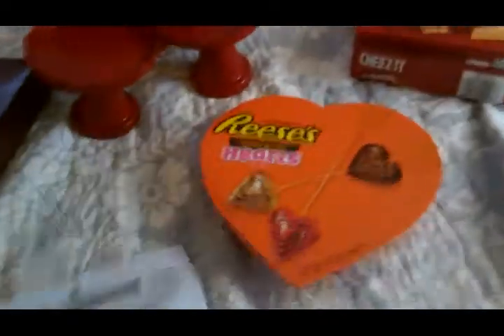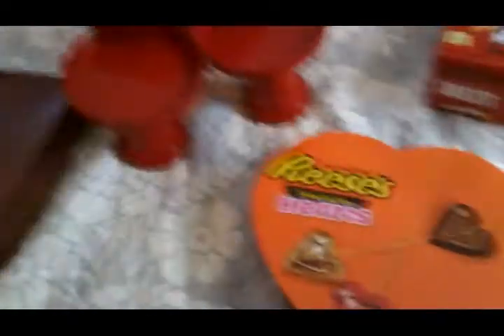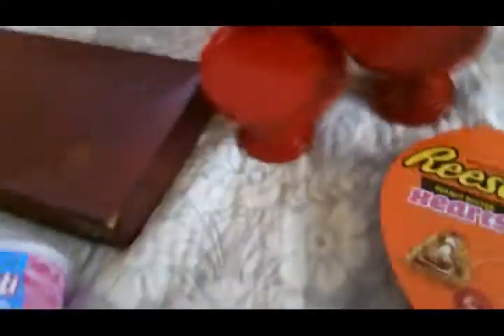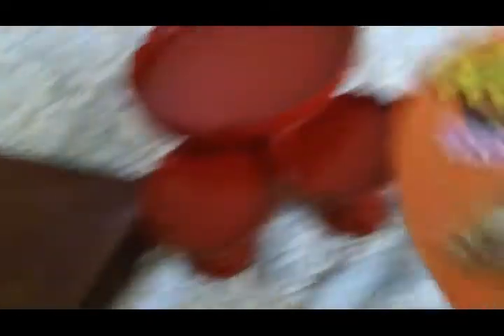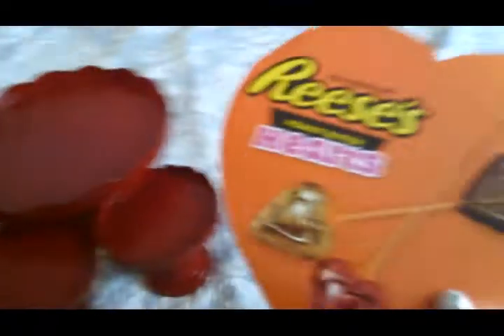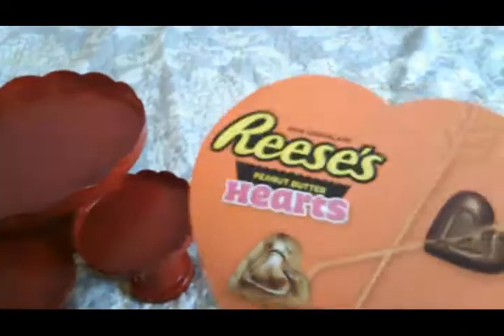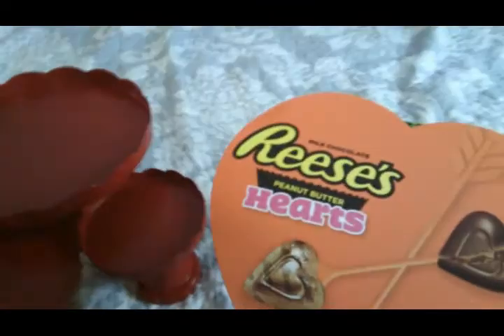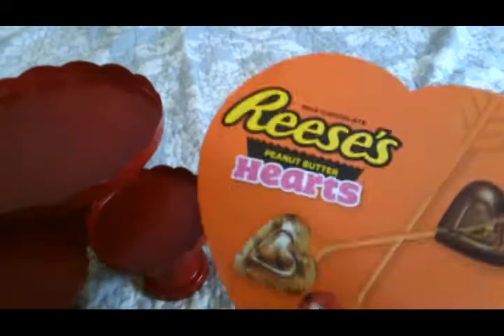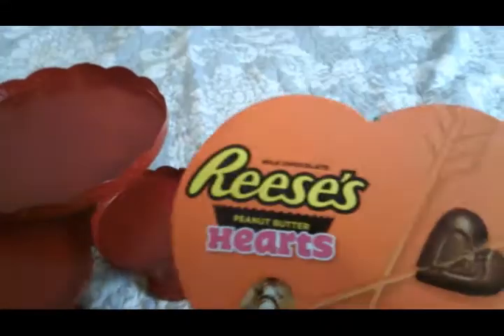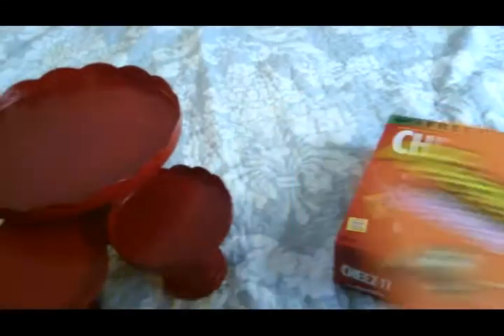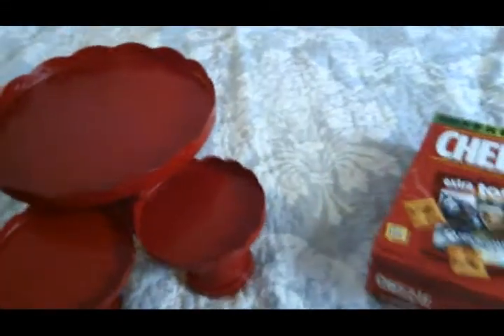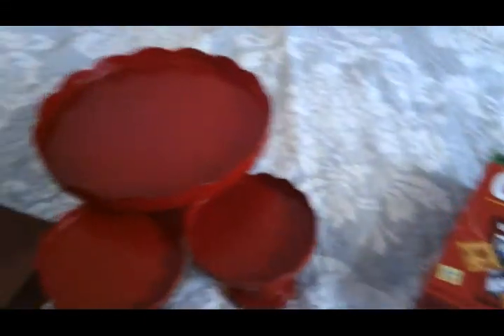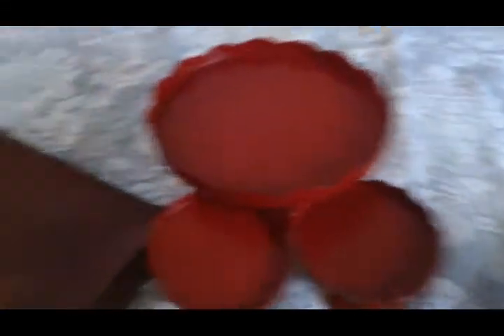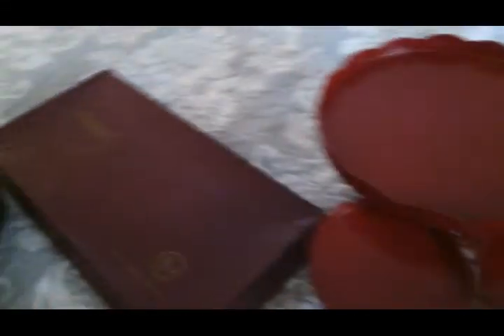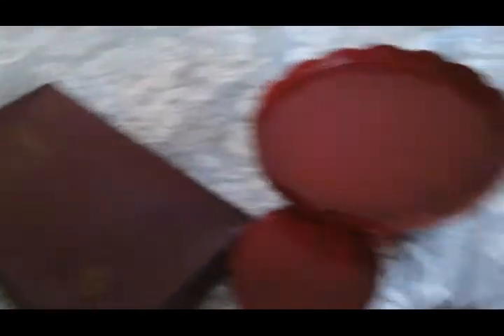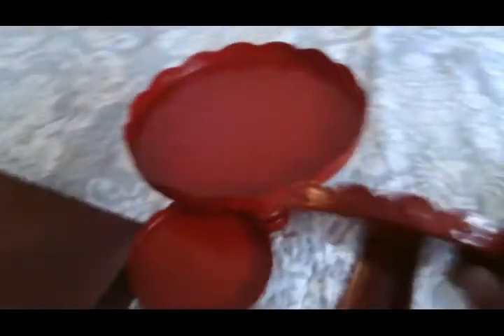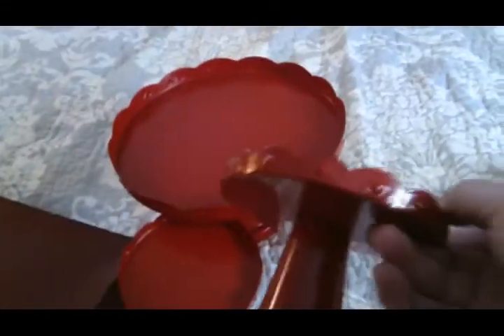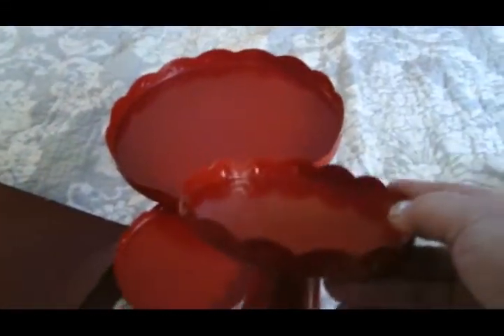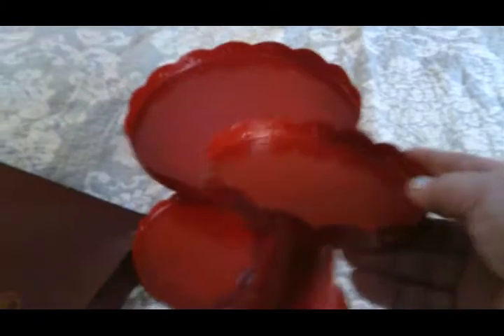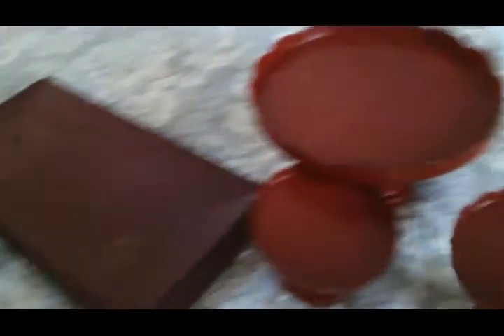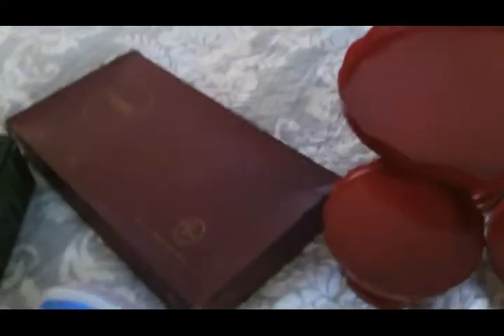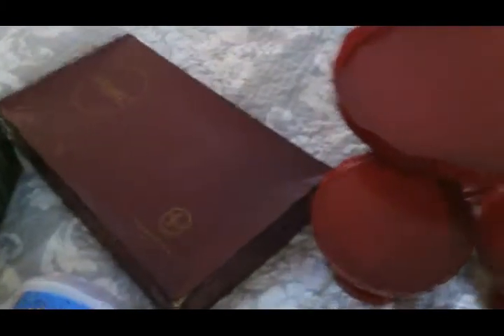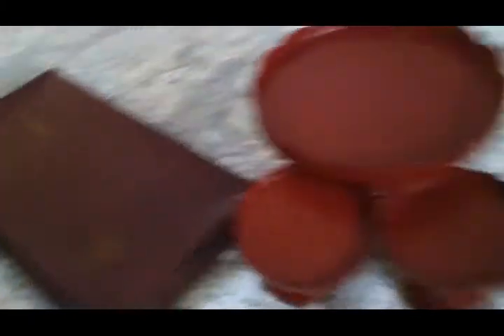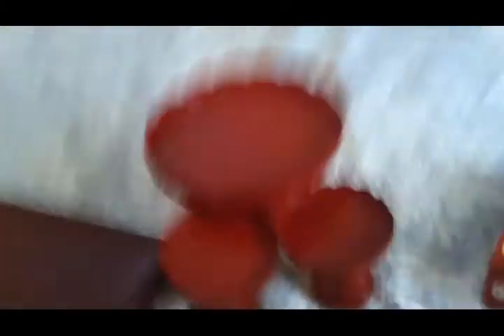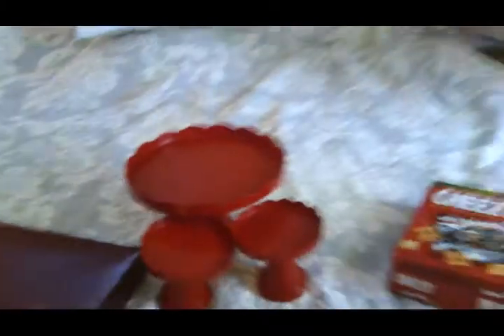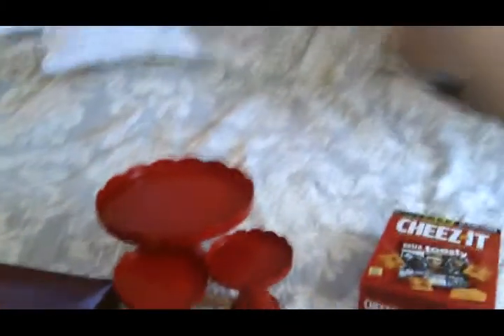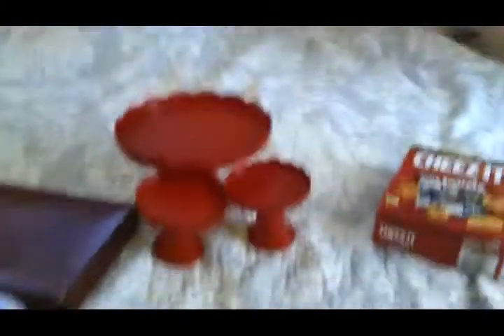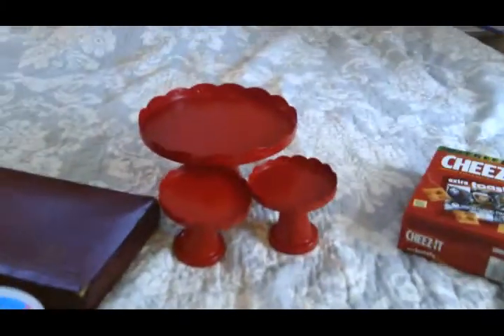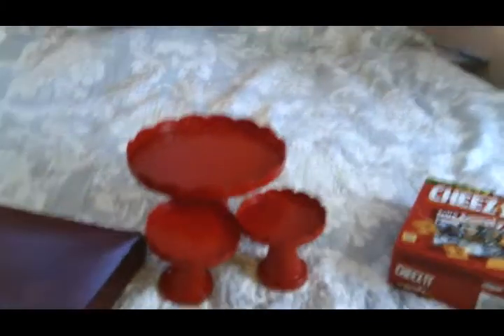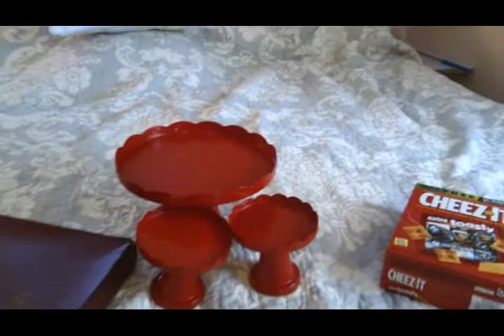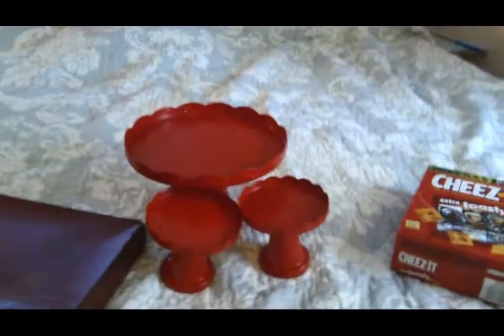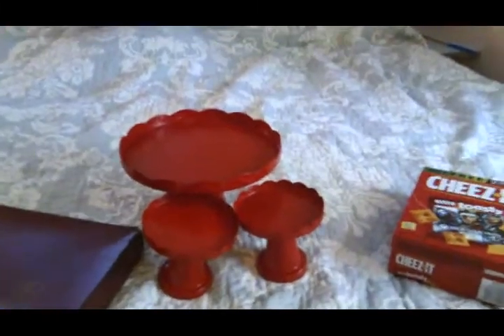They already had Valentine's Day candy out, so I got the little Reese's hearts — Reese's are our absolute favorite. They also had these cute little items in the dollar section, so I thought it'd be fun to surprise him and set up a little candy food area.